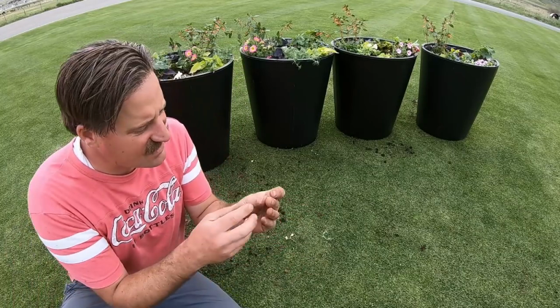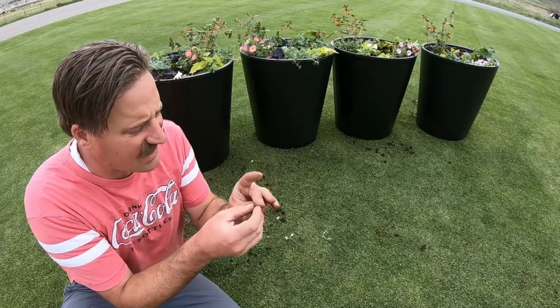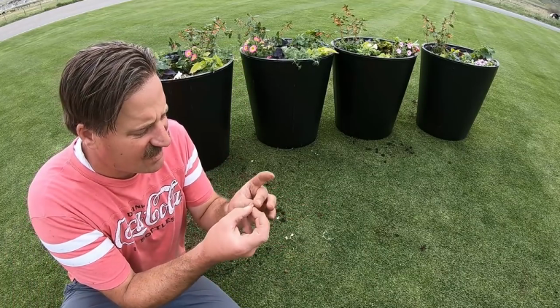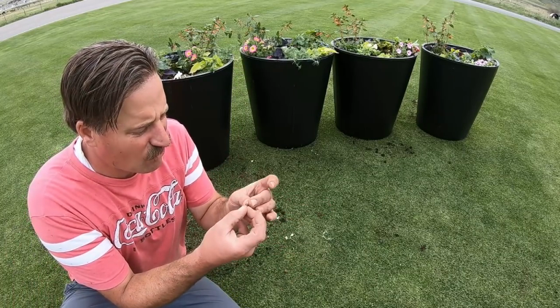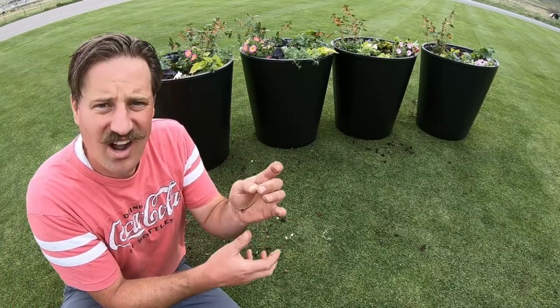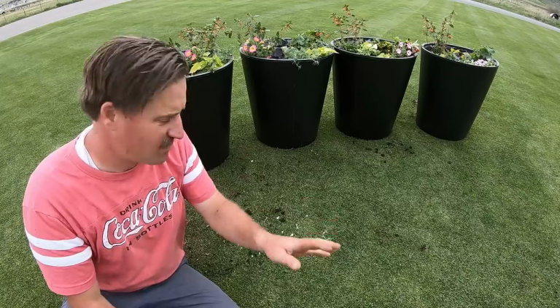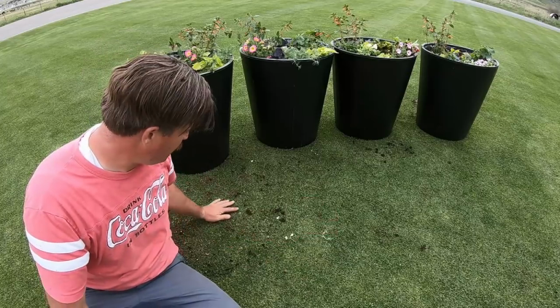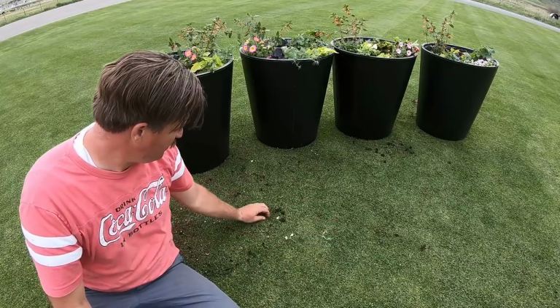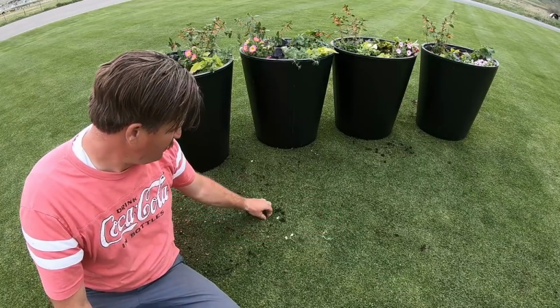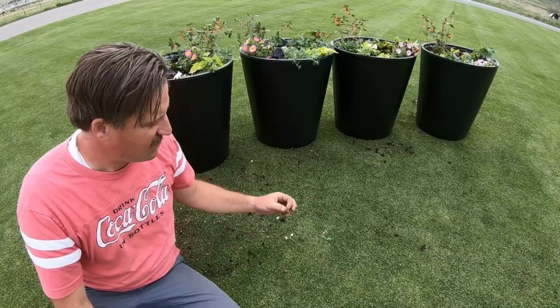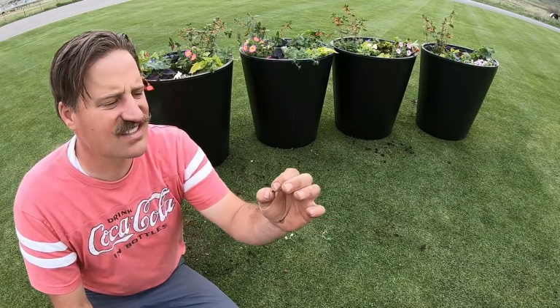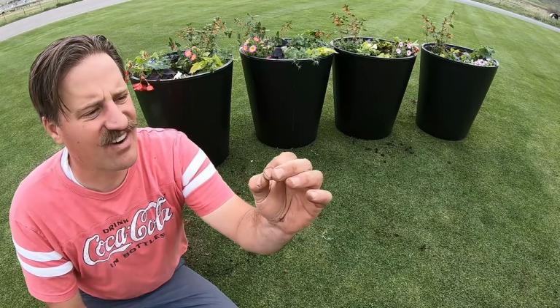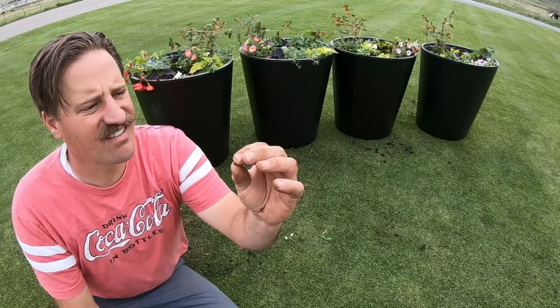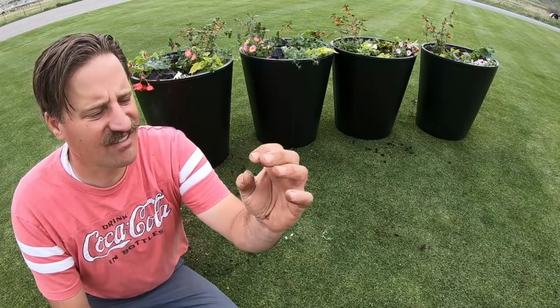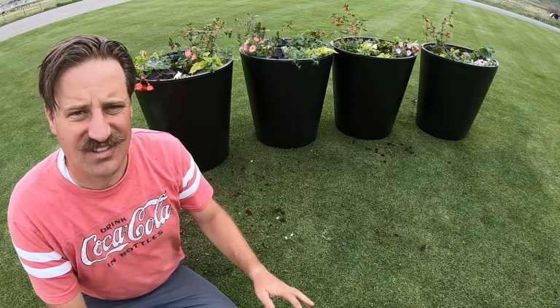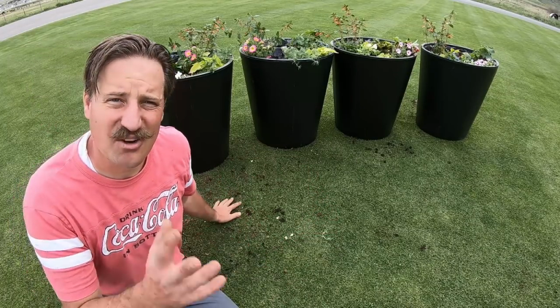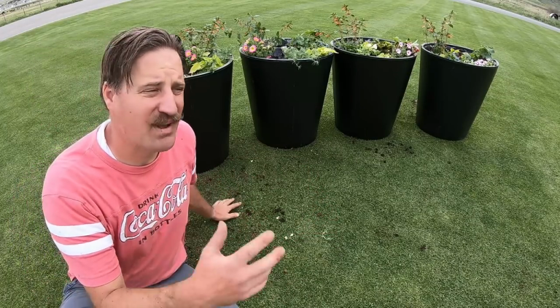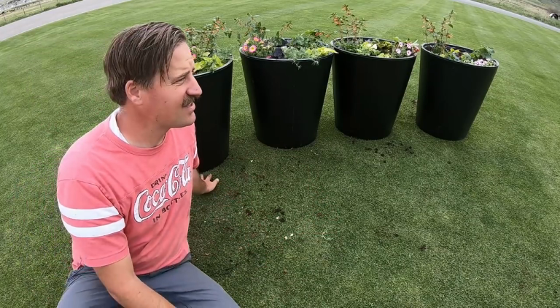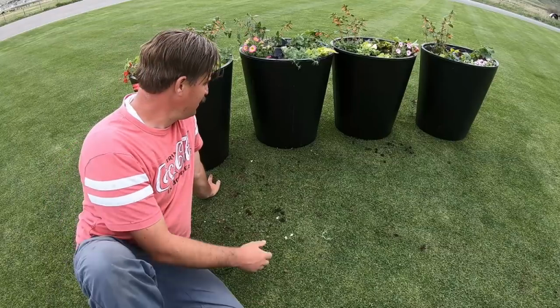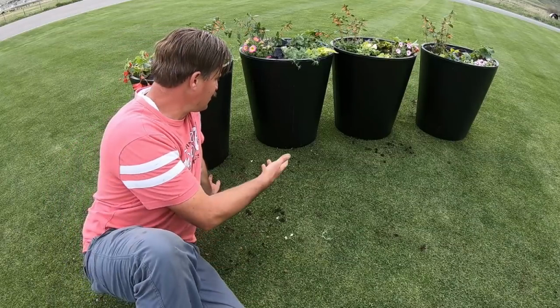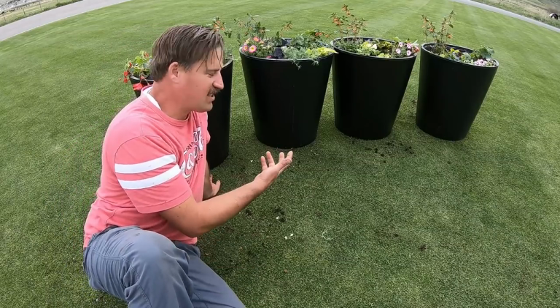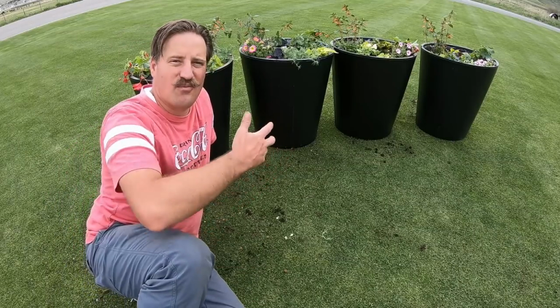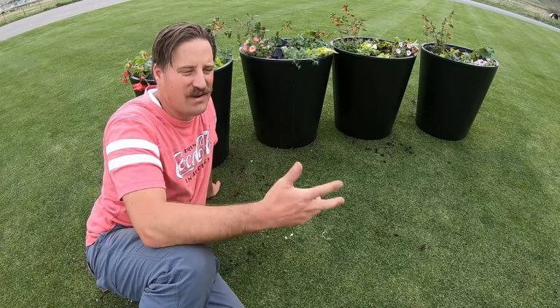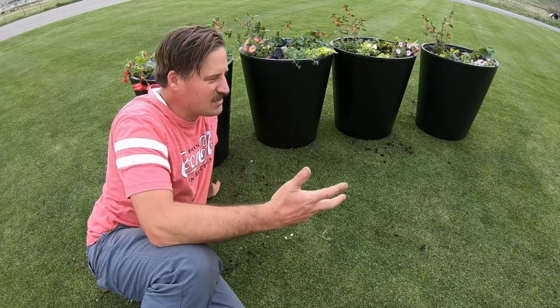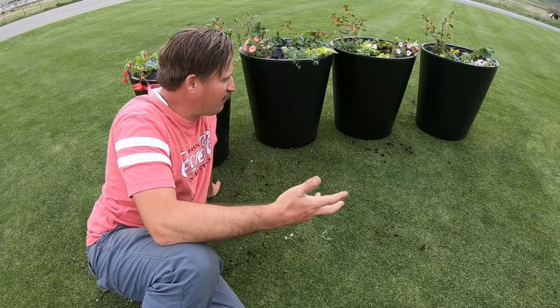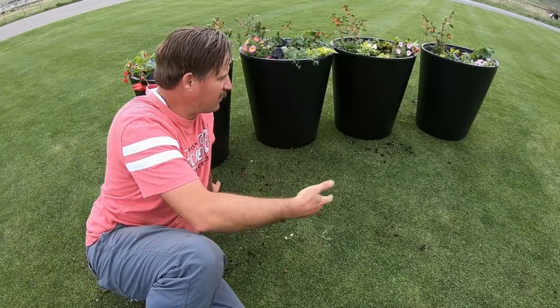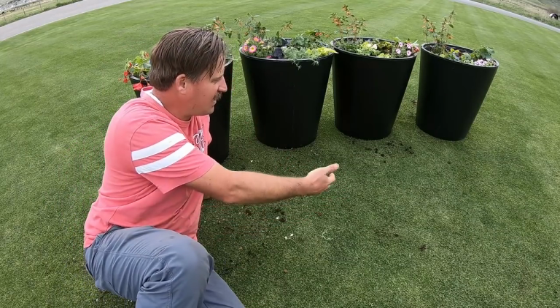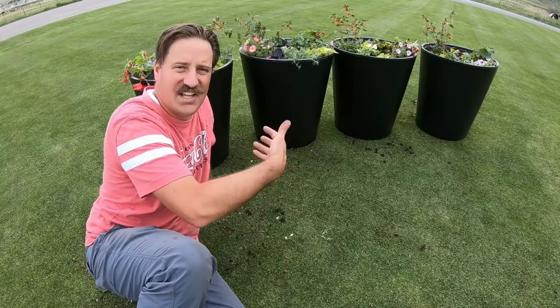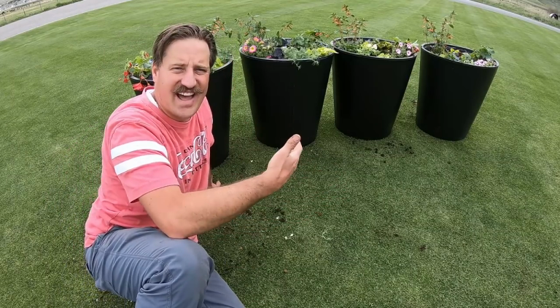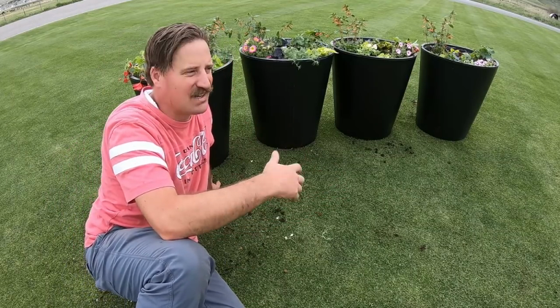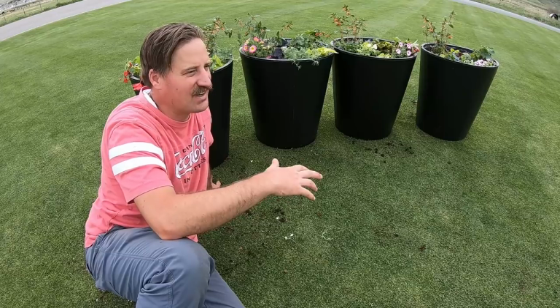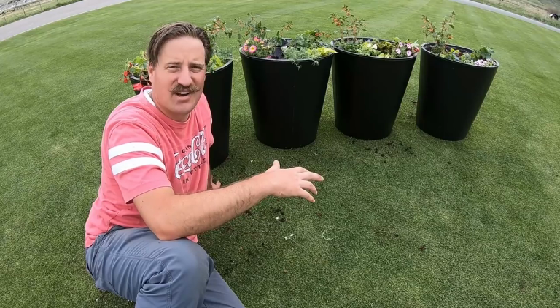This stuff is like little rocks — almost like little mini pellets. And so I was thinking, what am I going to do about clearing that up and getting rid of it?